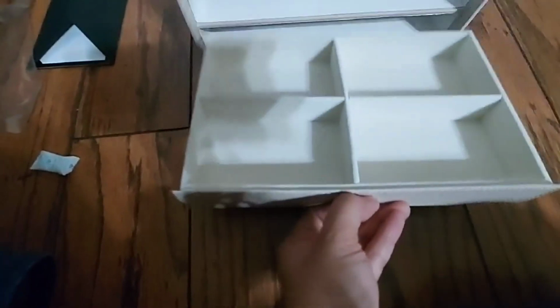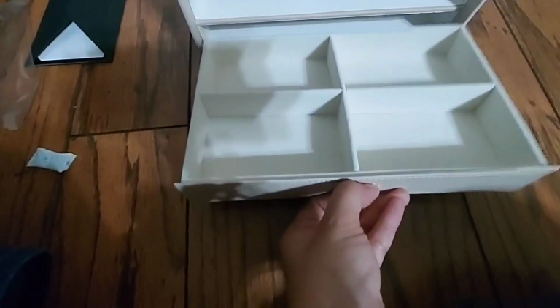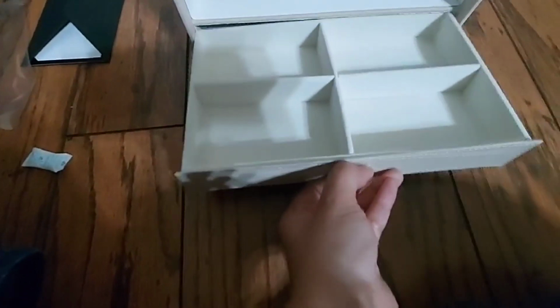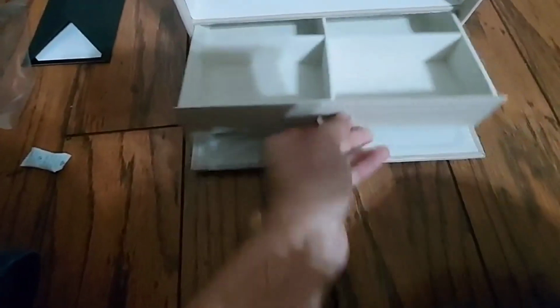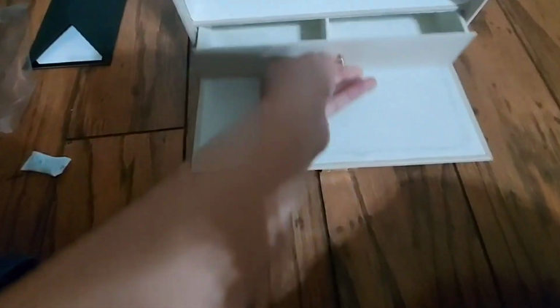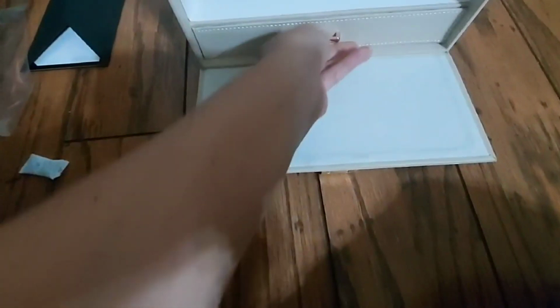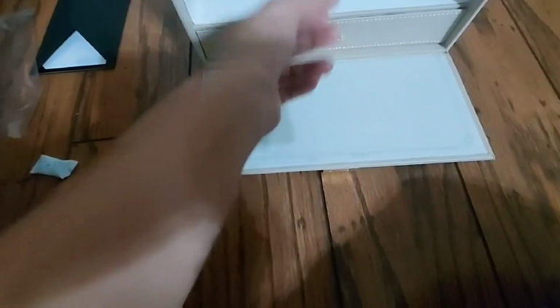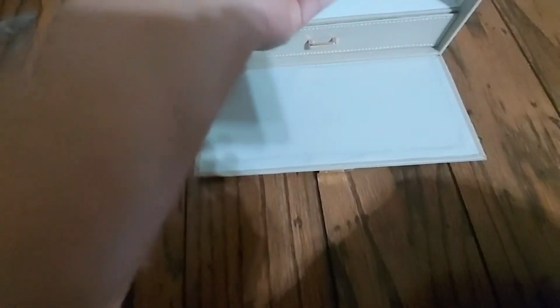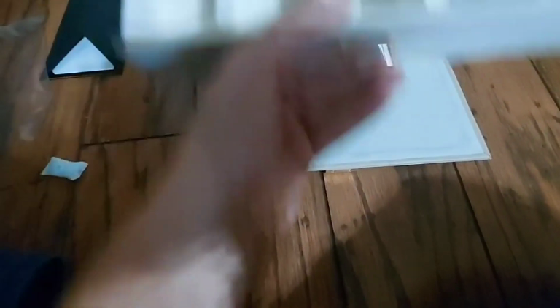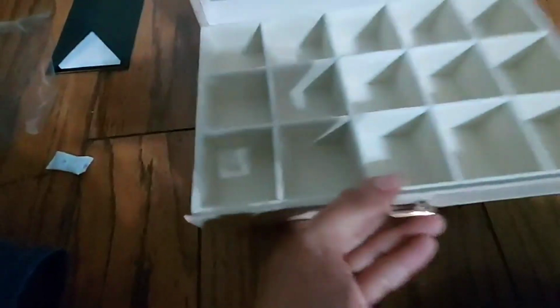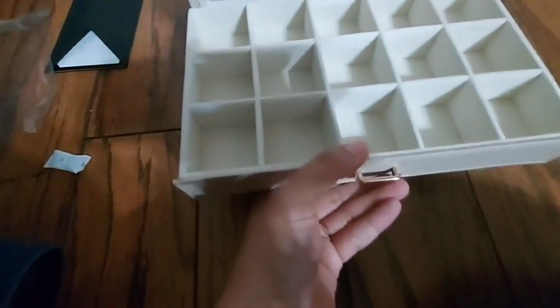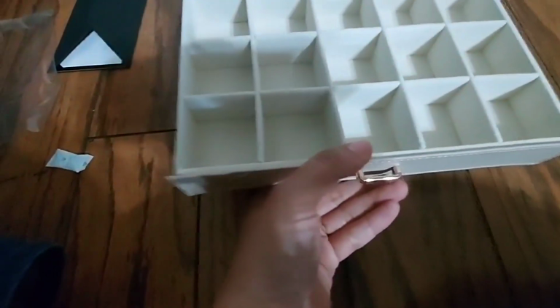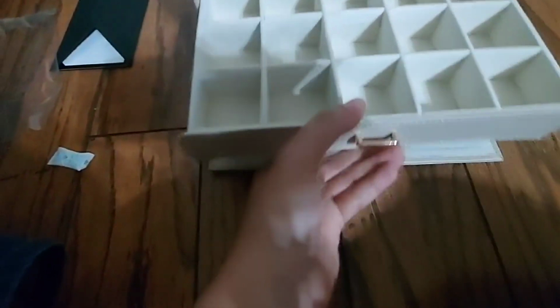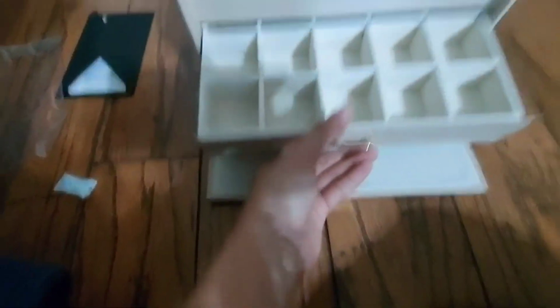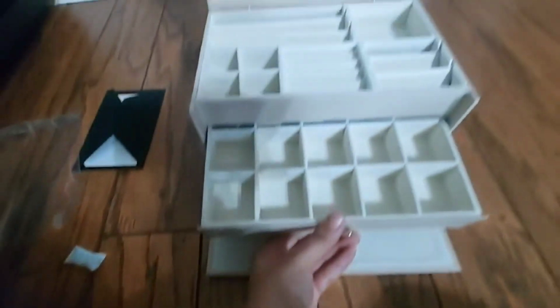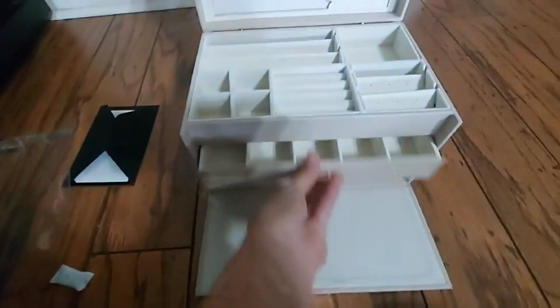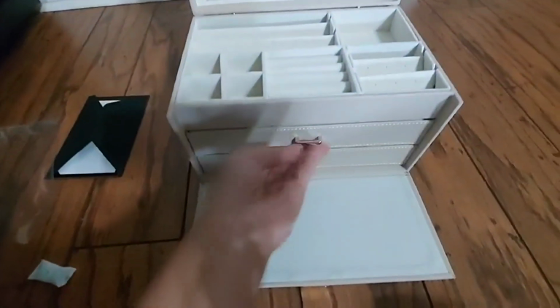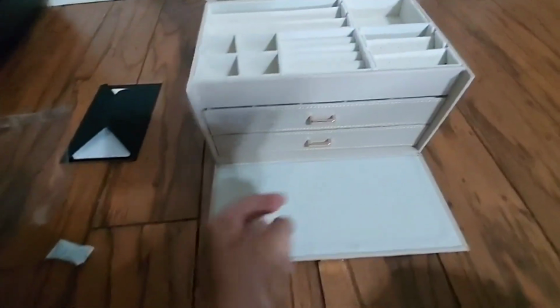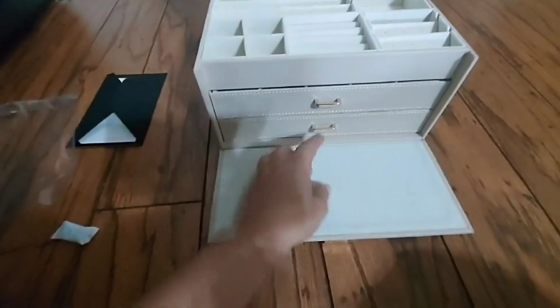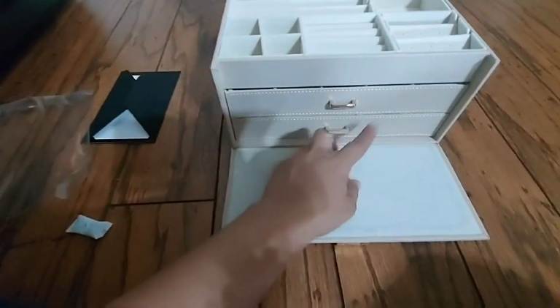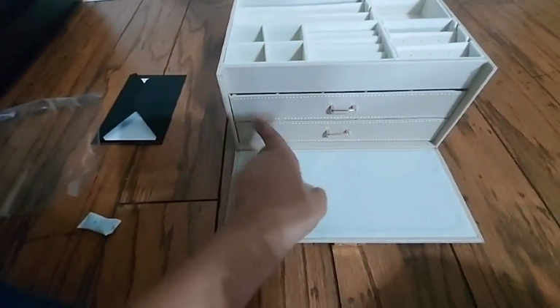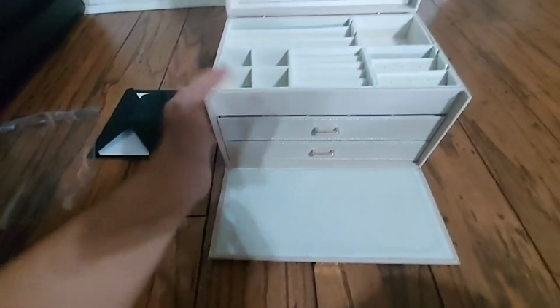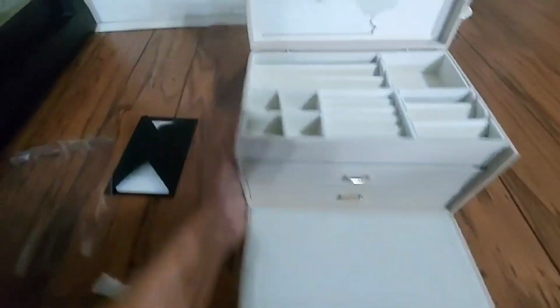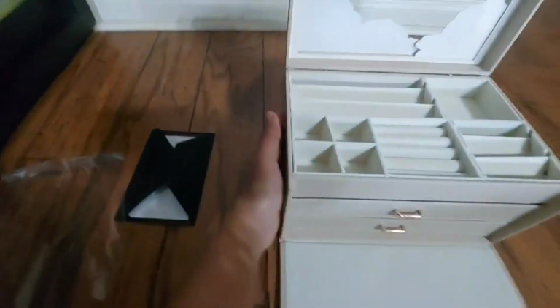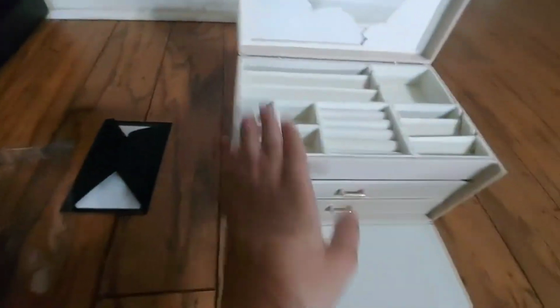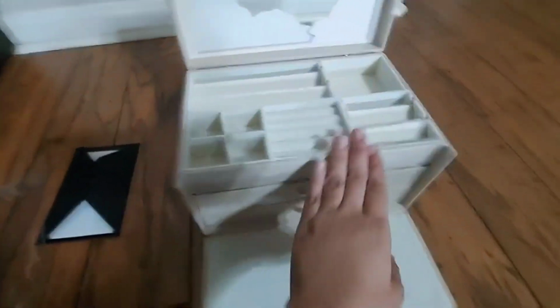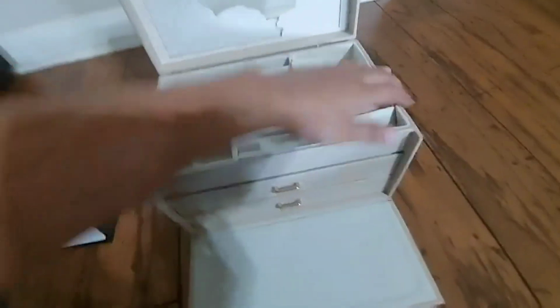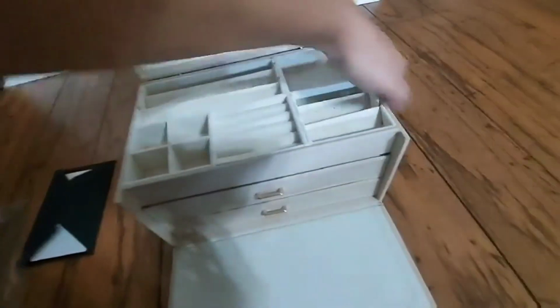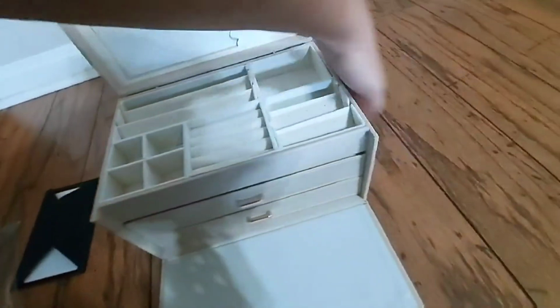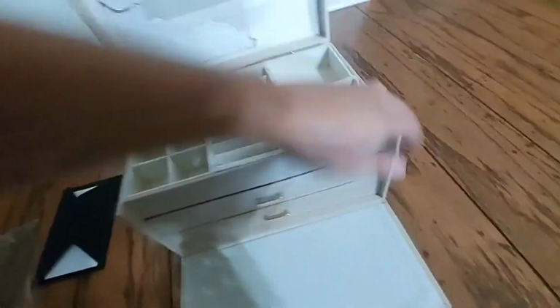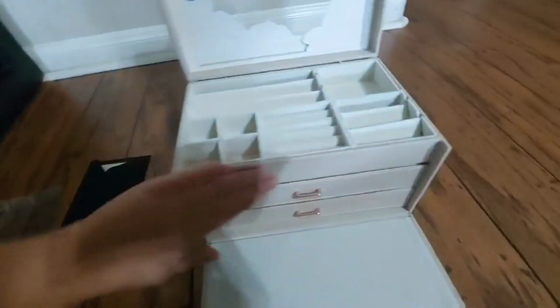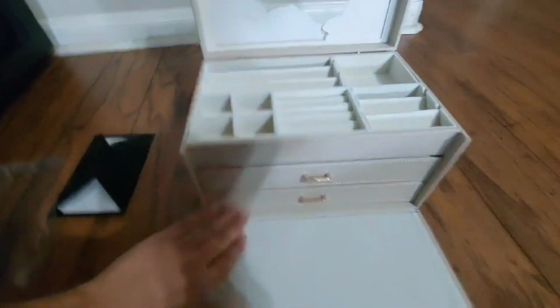It has basically four compartments there and plenty of boxes here. The designing is nice and the materials and the finishings look smooth.